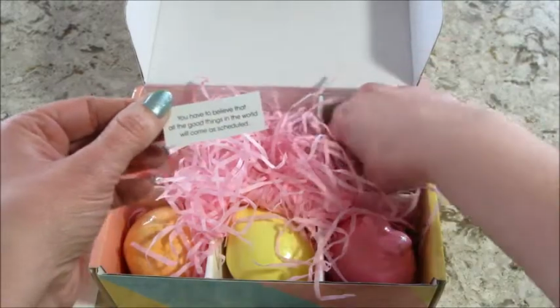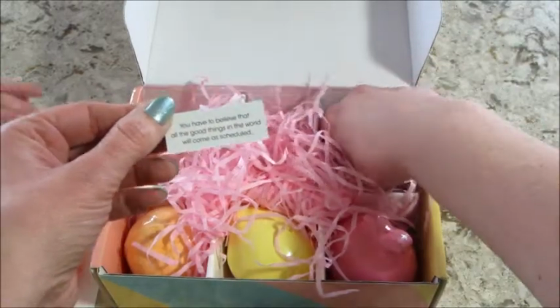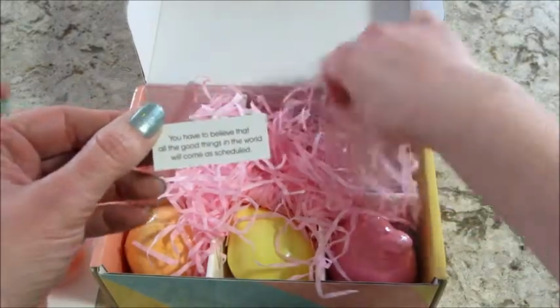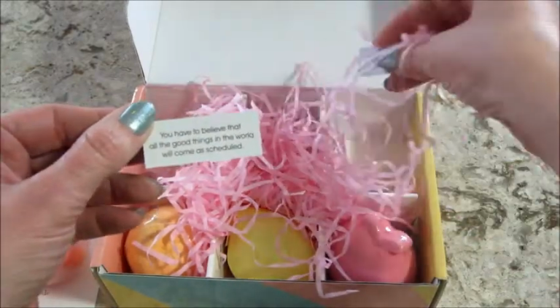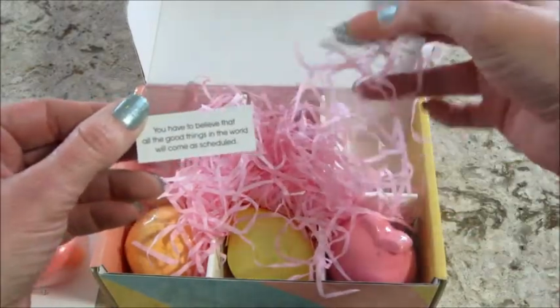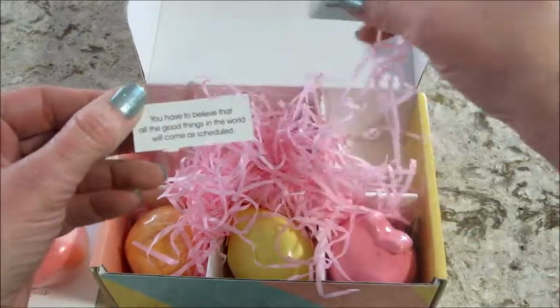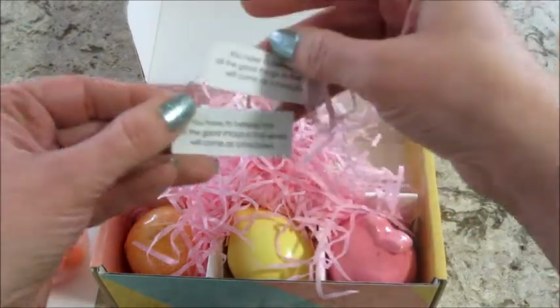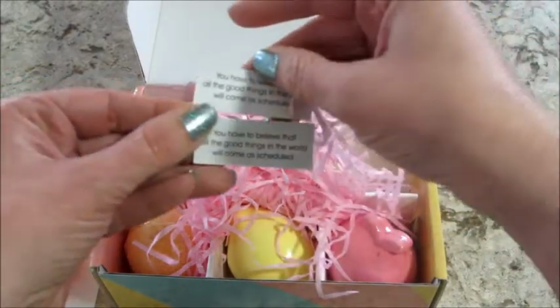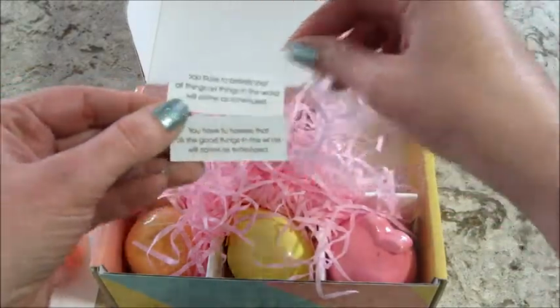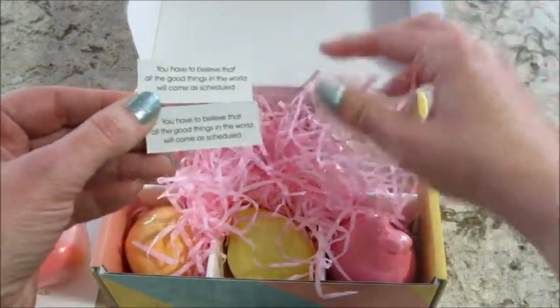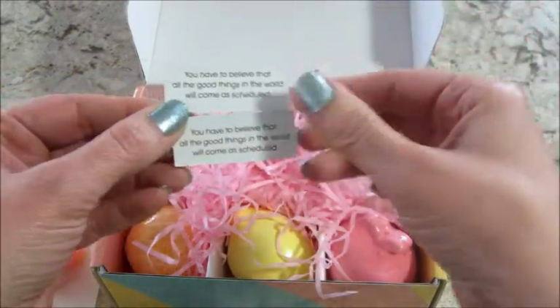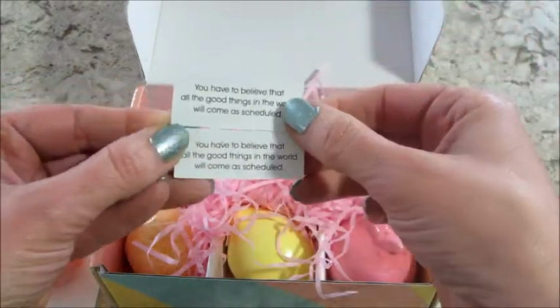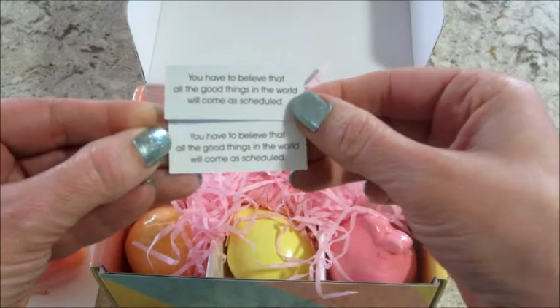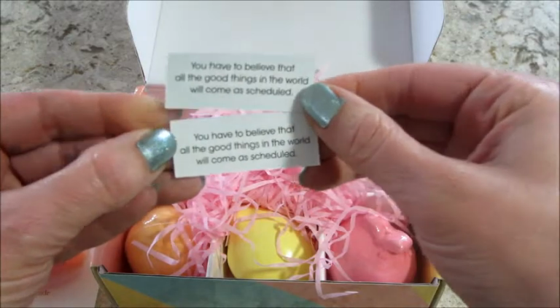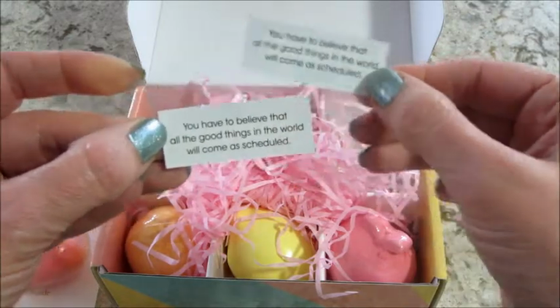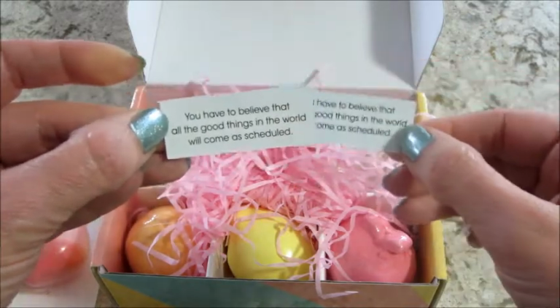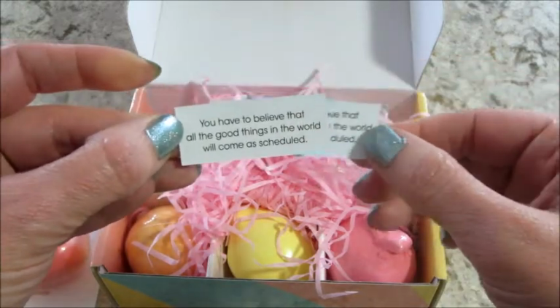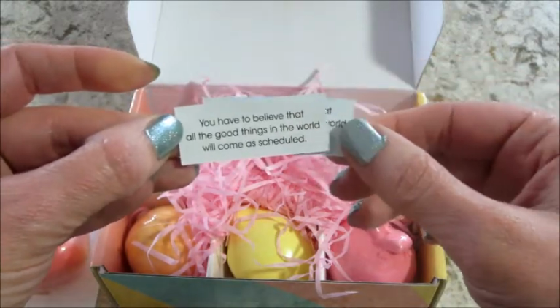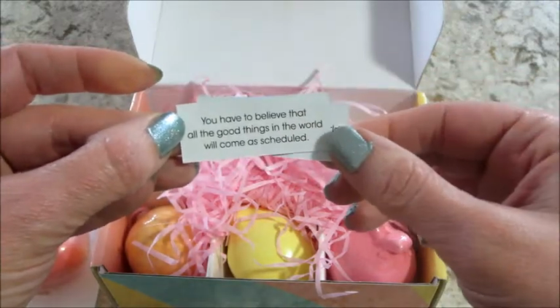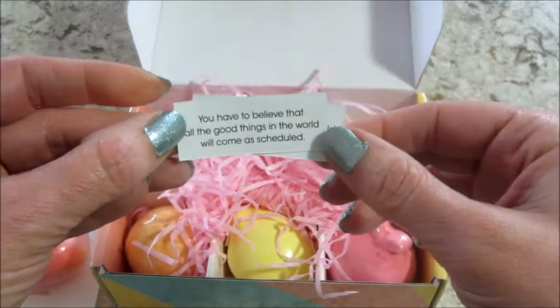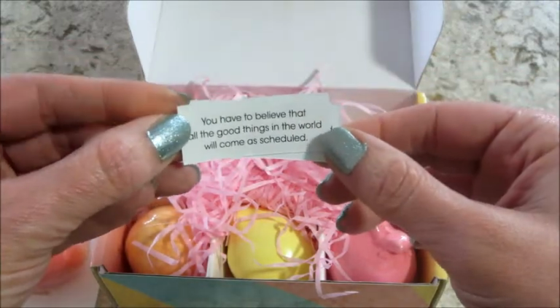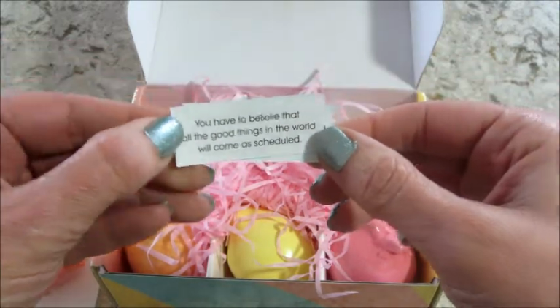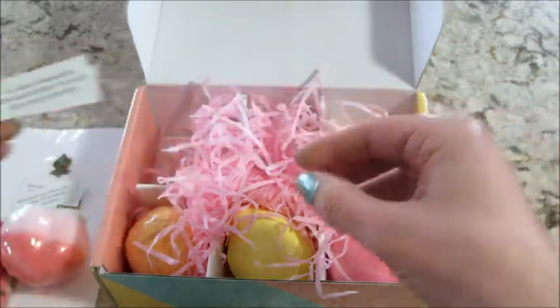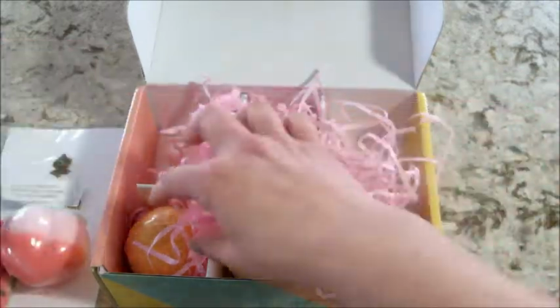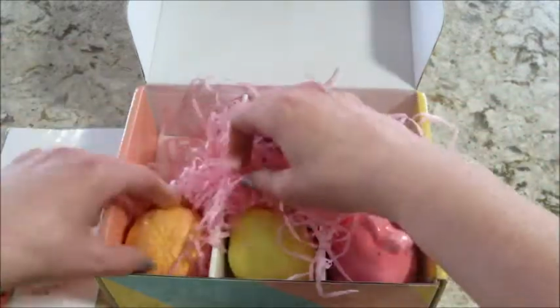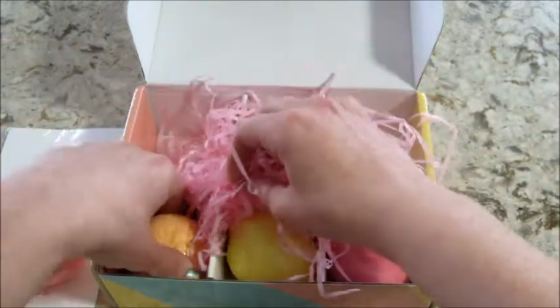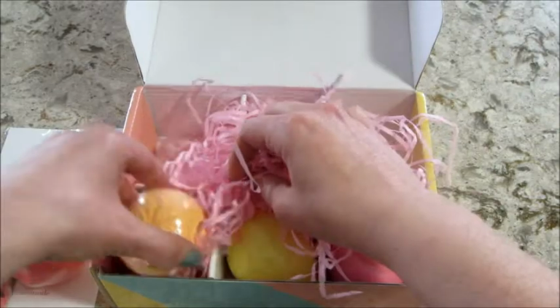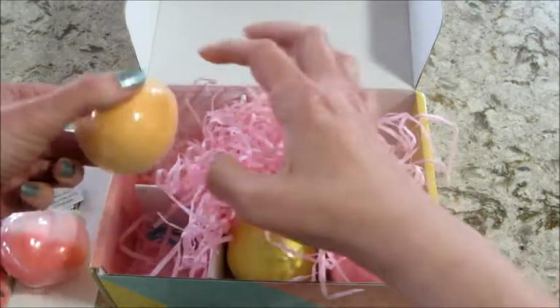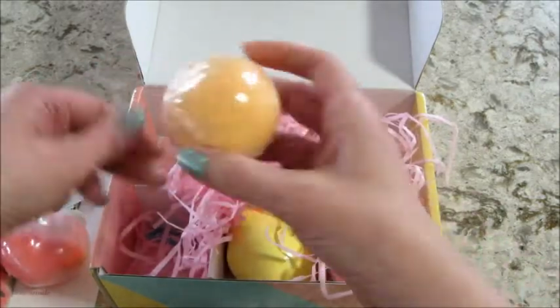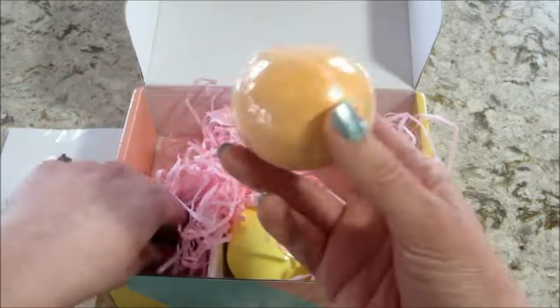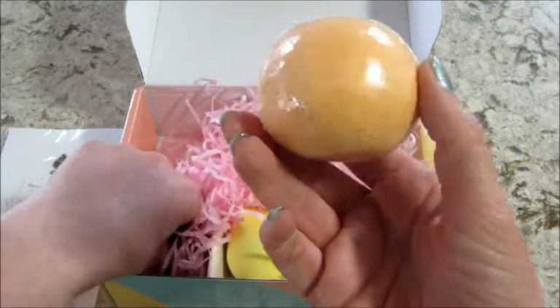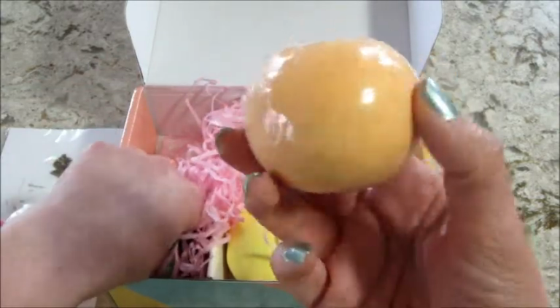They also gave me a promo code that's good for about a week, so if you combine those two together you get about a little over 50% off, in case you're interested. Of course I link everything in the description box below.